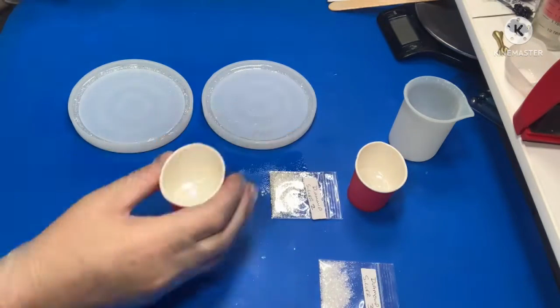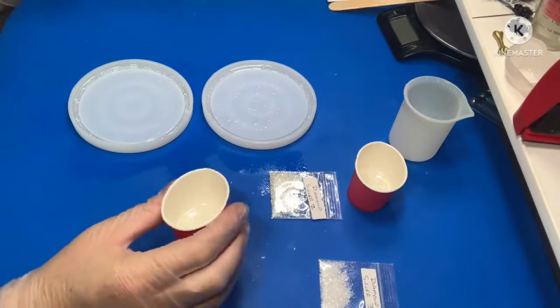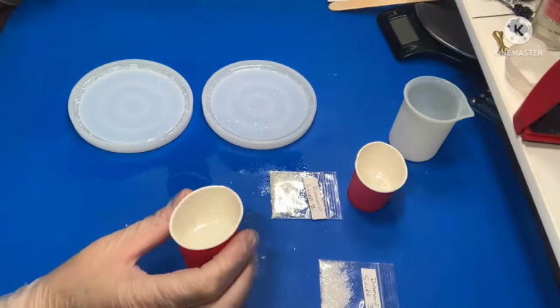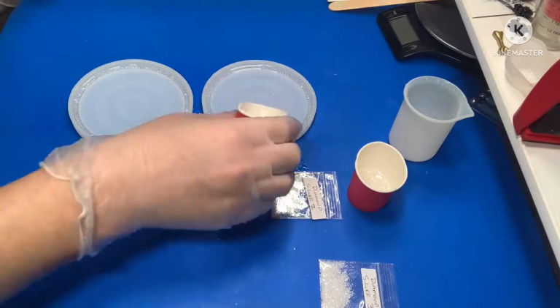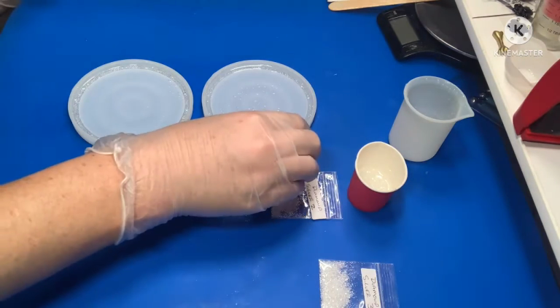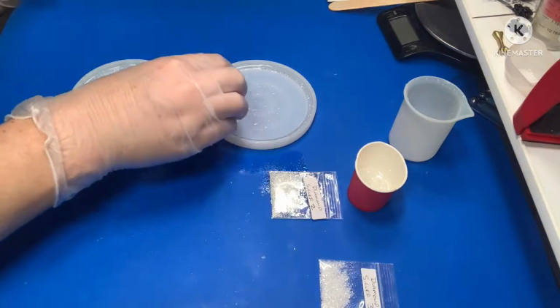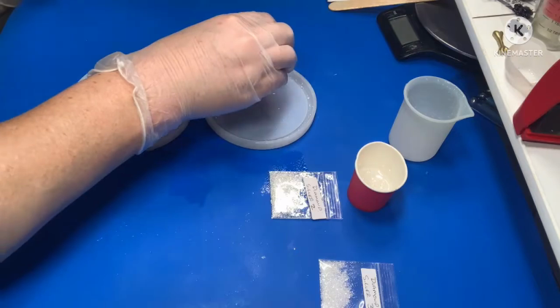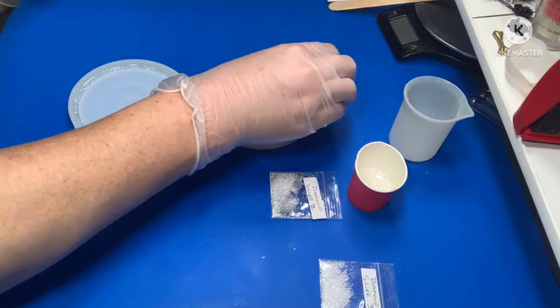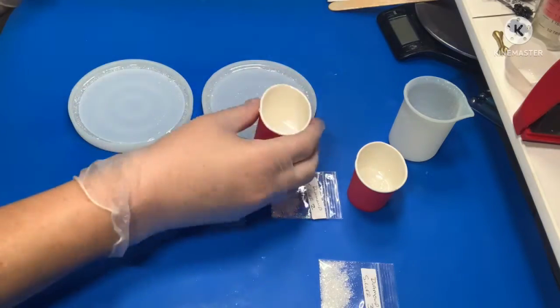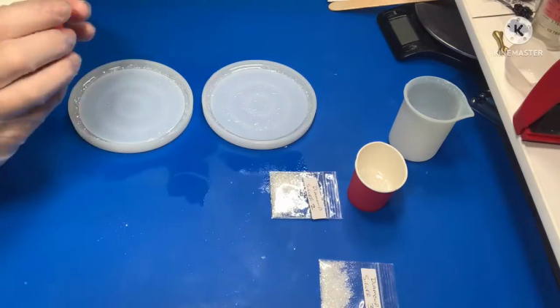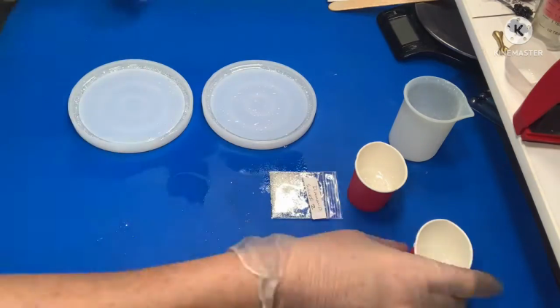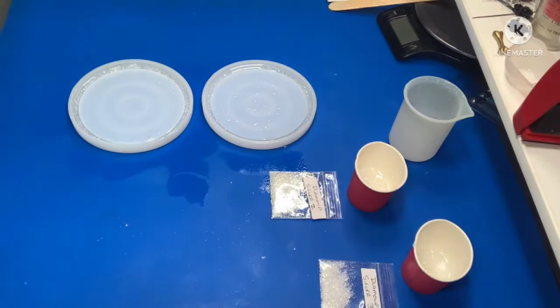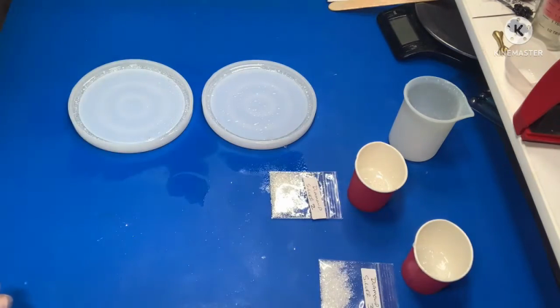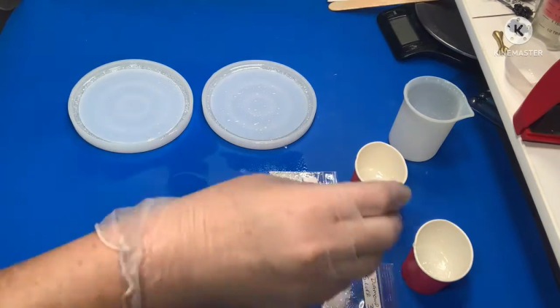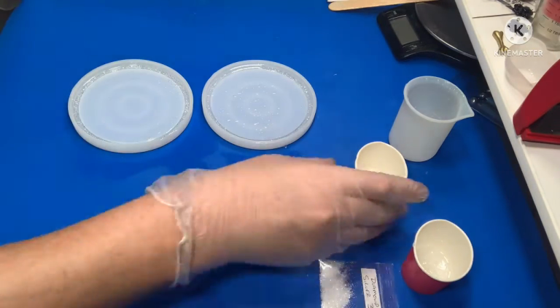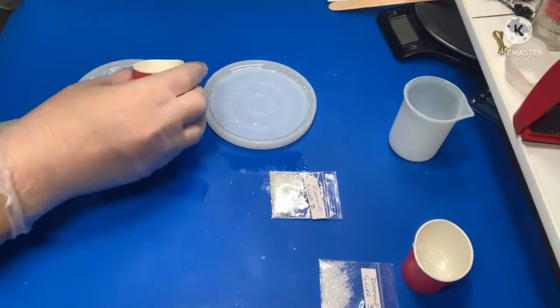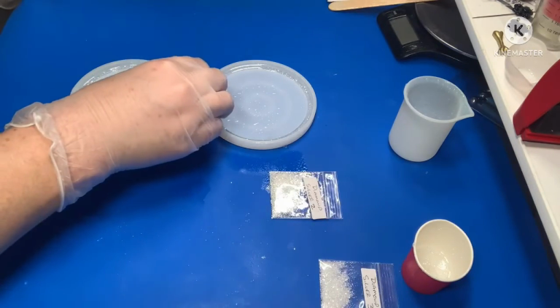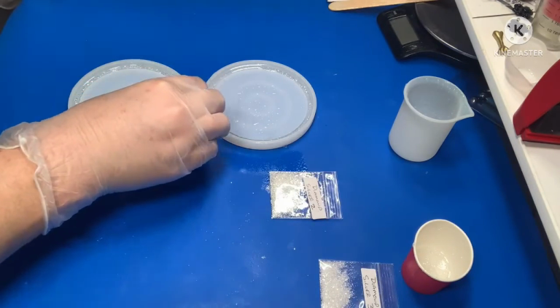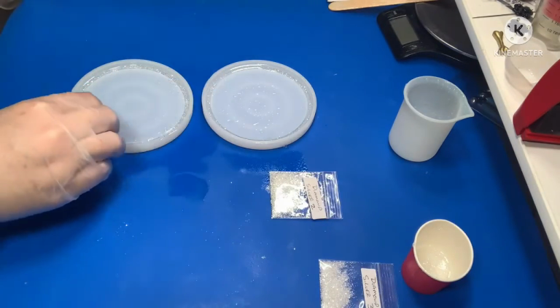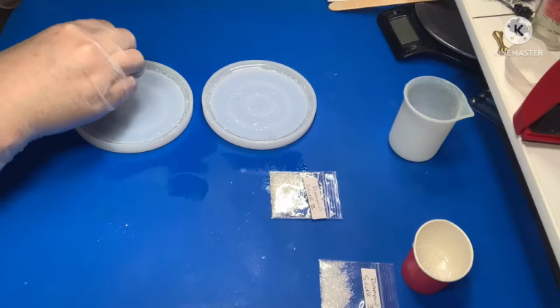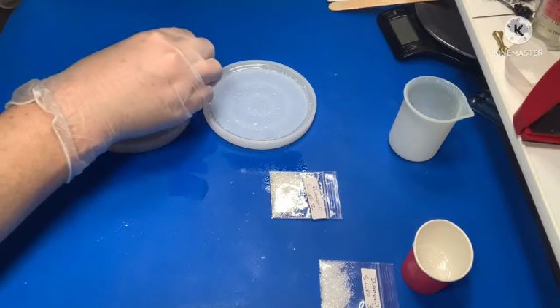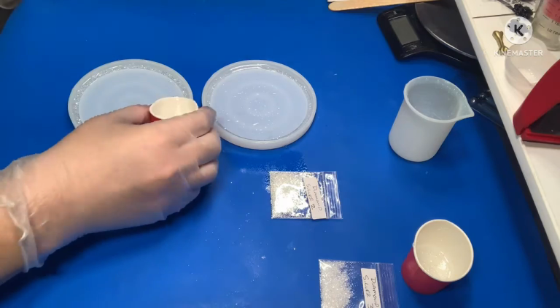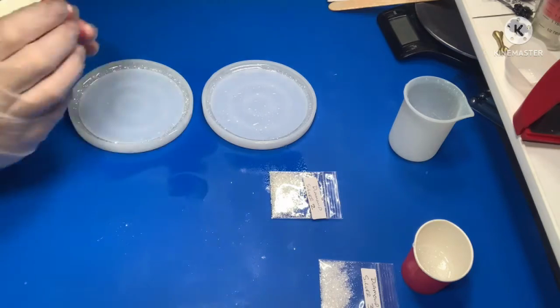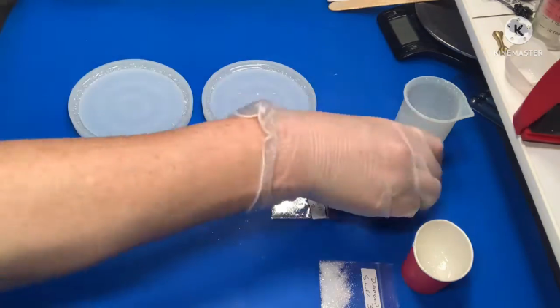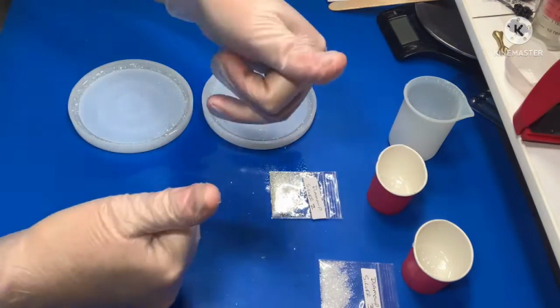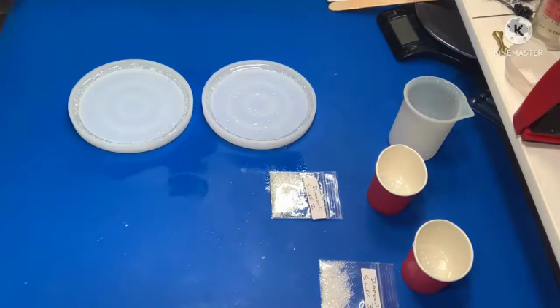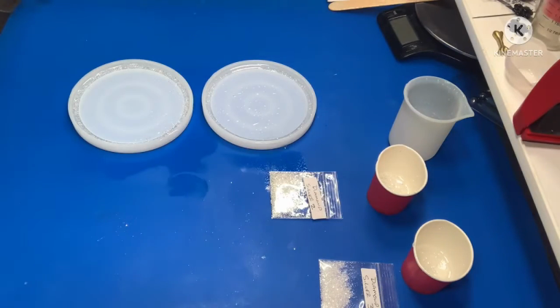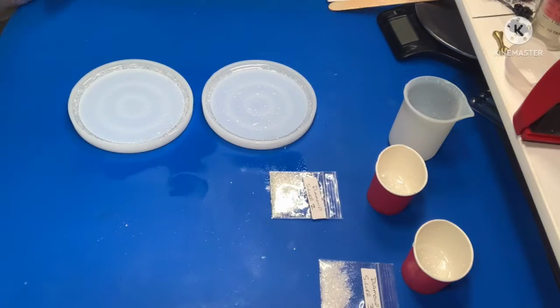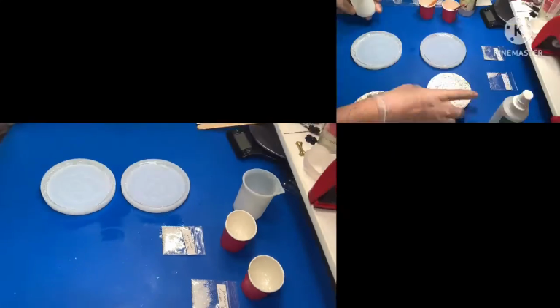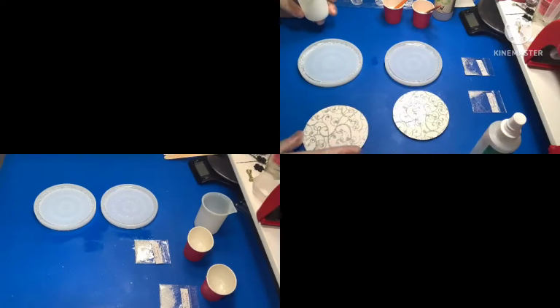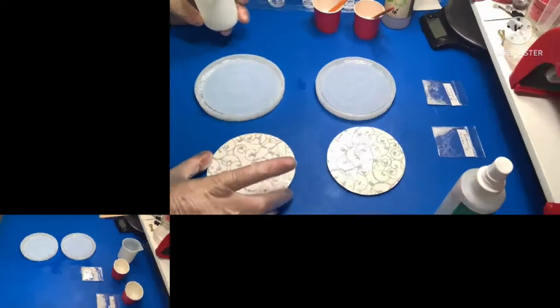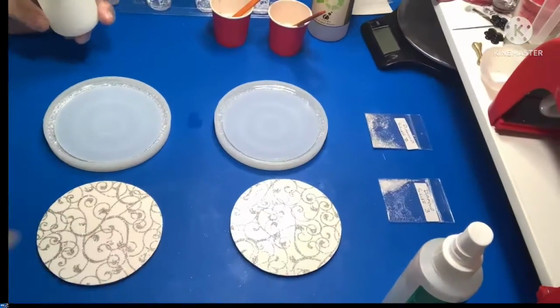Okay, that's them done. I'm just going to top this one up a little bit, and give that one a little top up as well. All done.